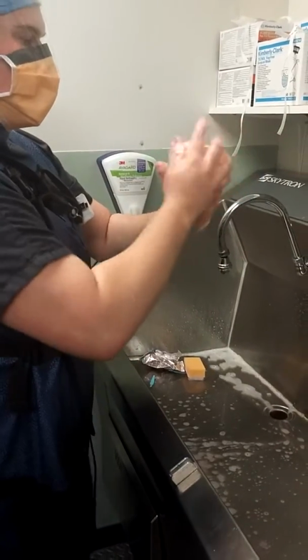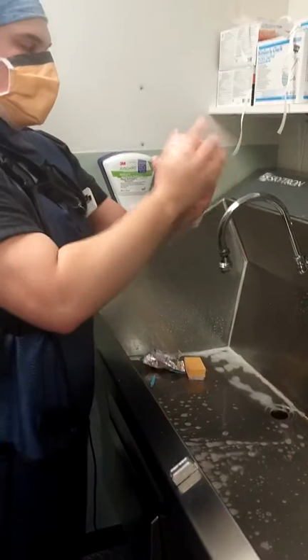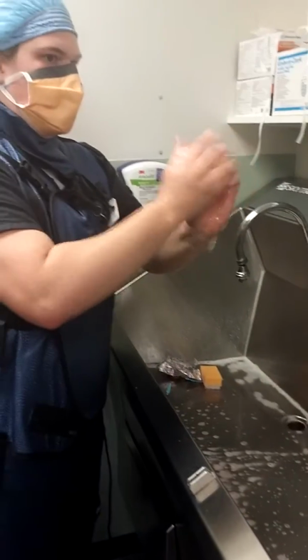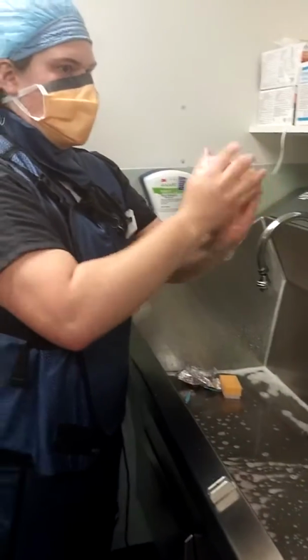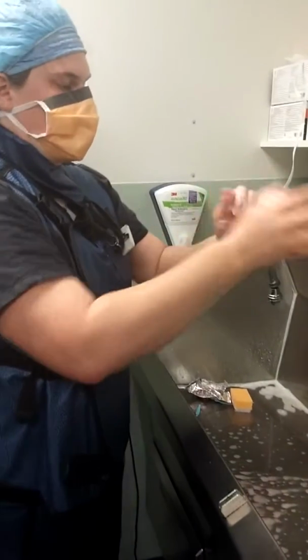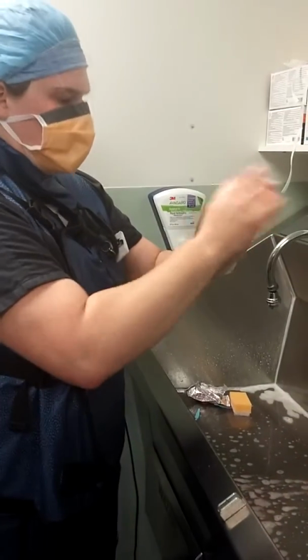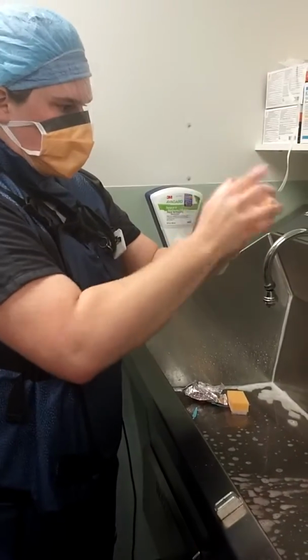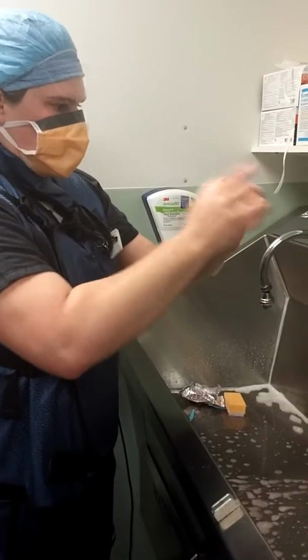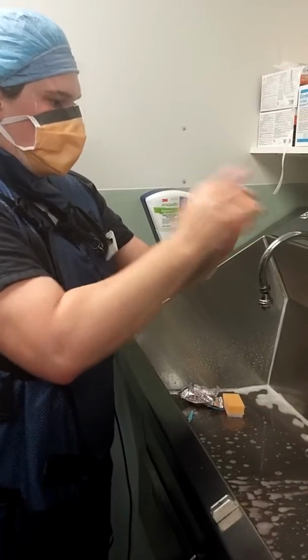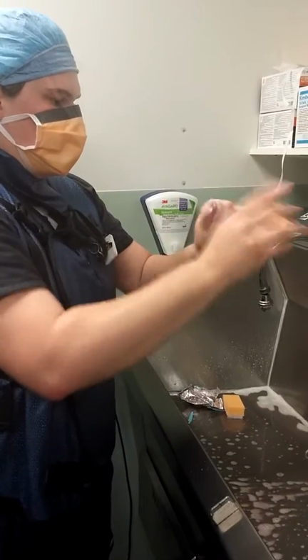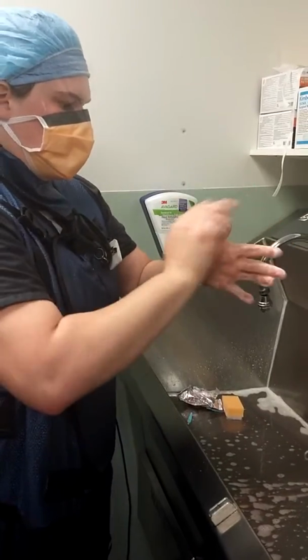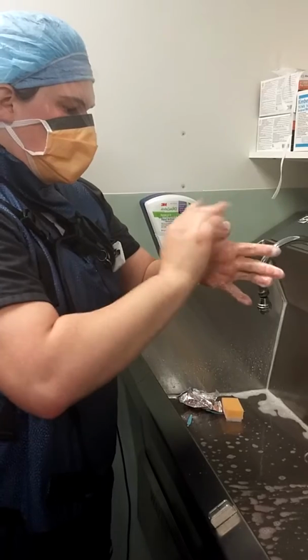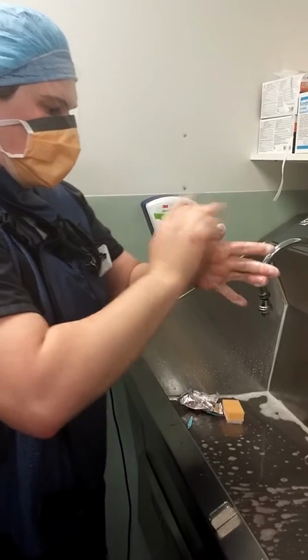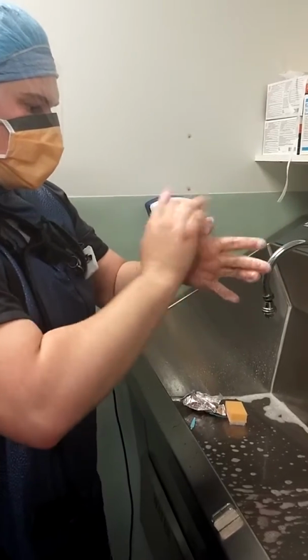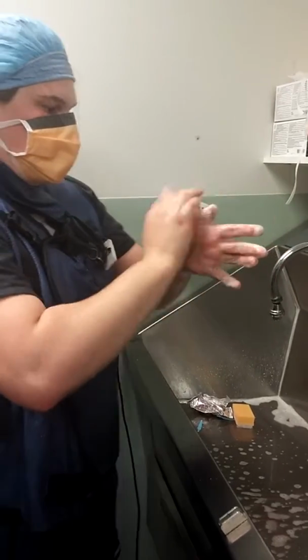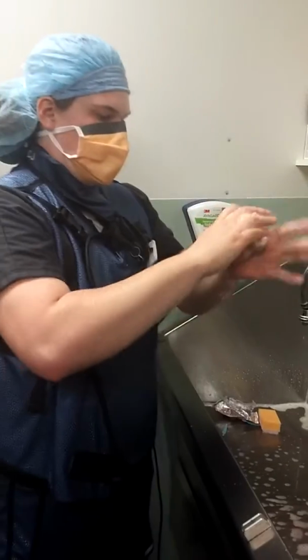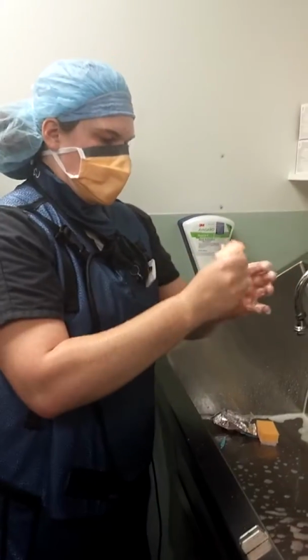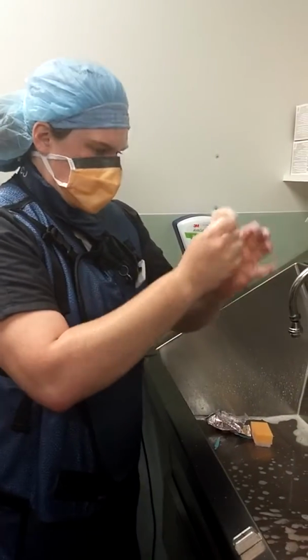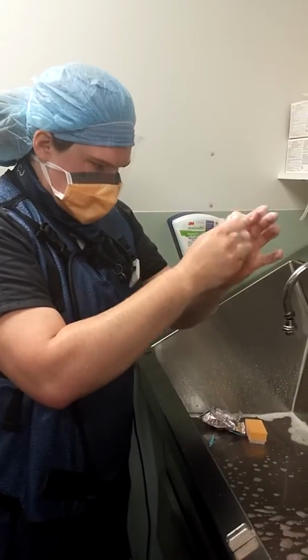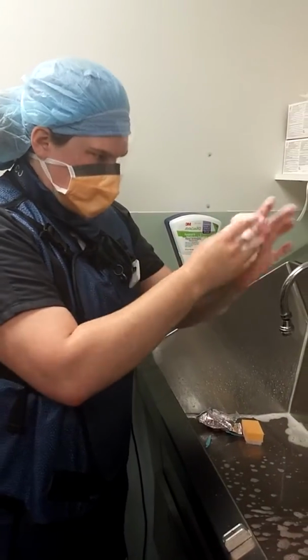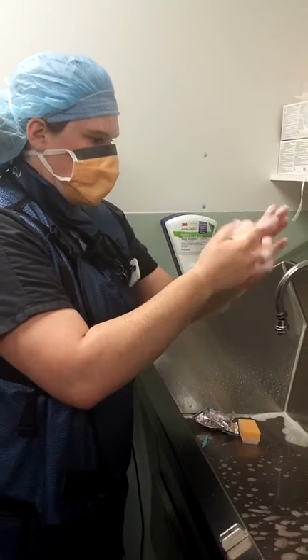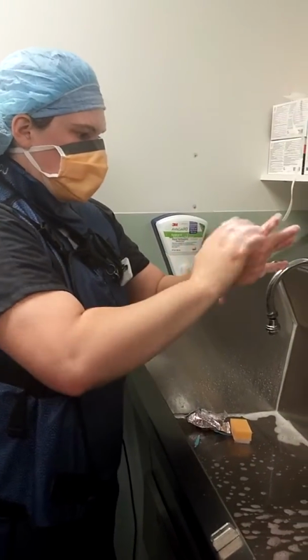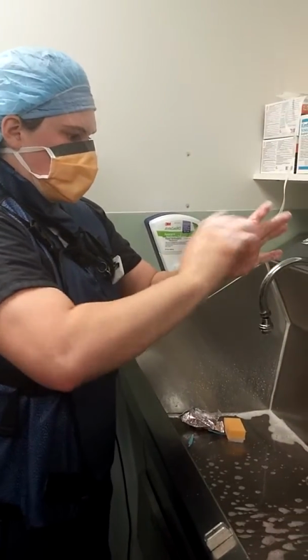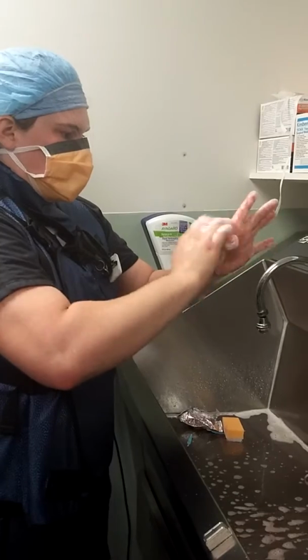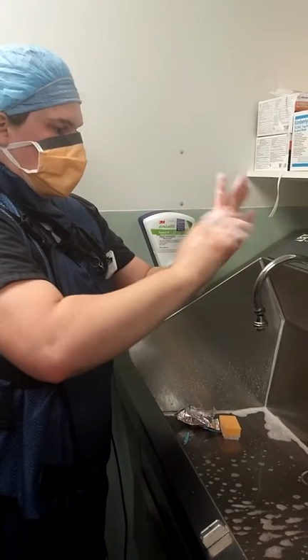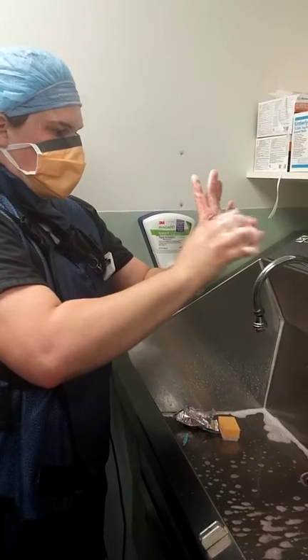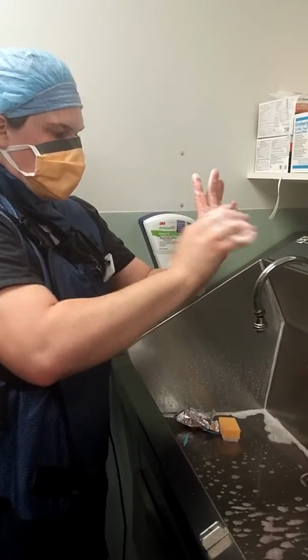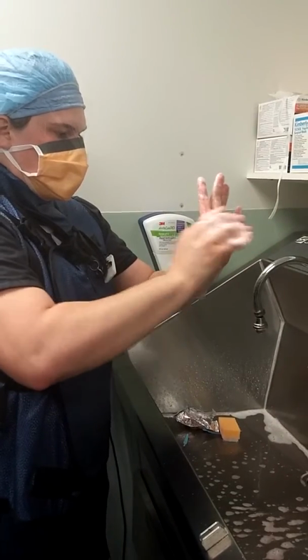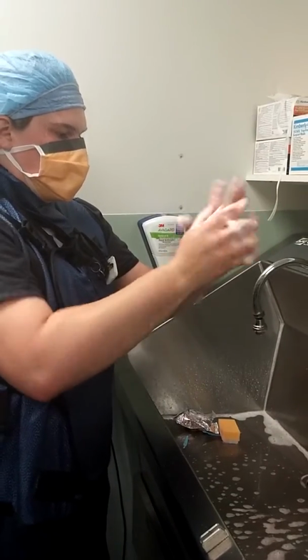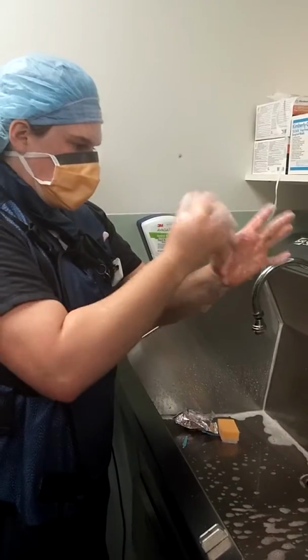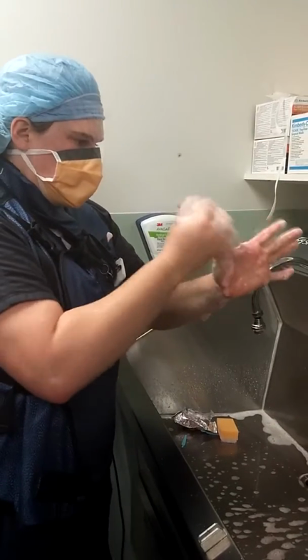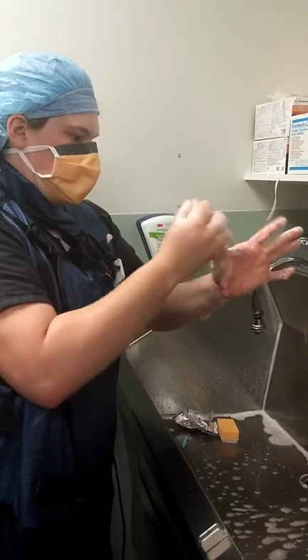She's just getting the soap activated and now she is scrubbing her fingertips — about 20 strokes each. She'll move along to the fingers. You want to separate it into four planes: two sides, and a top and a bottom.